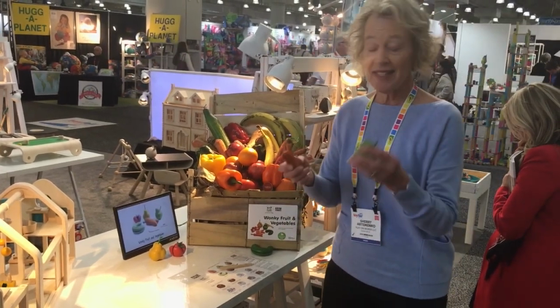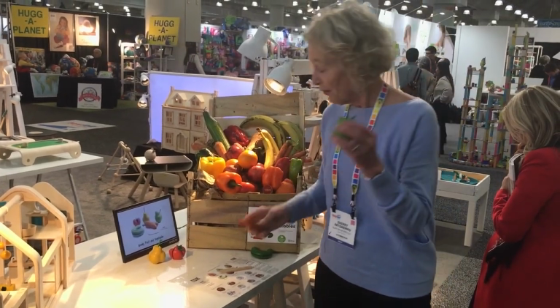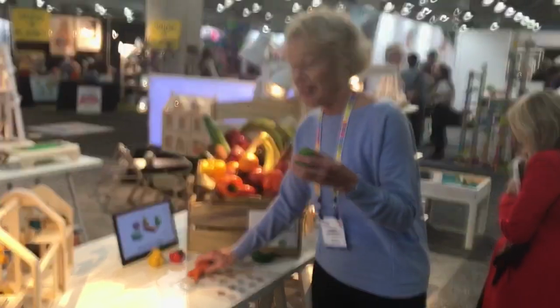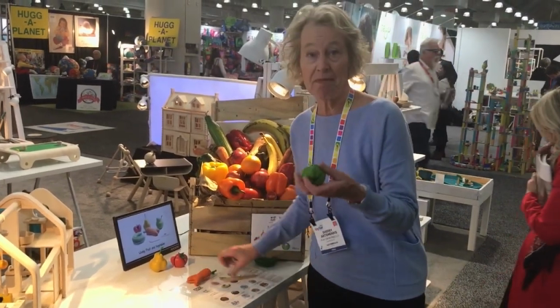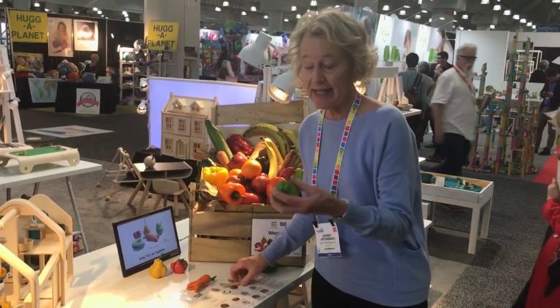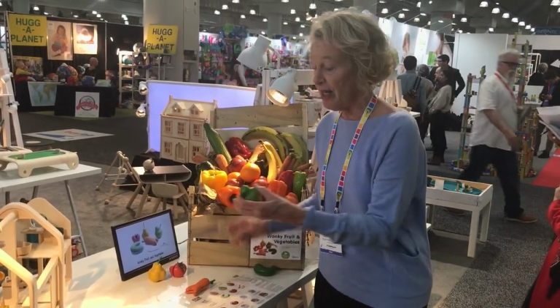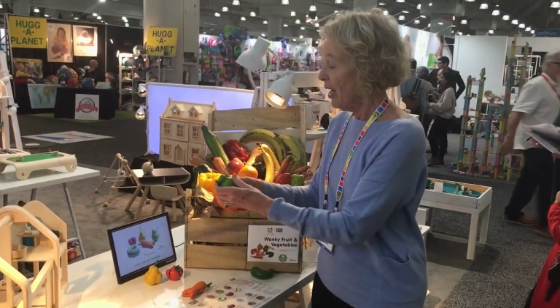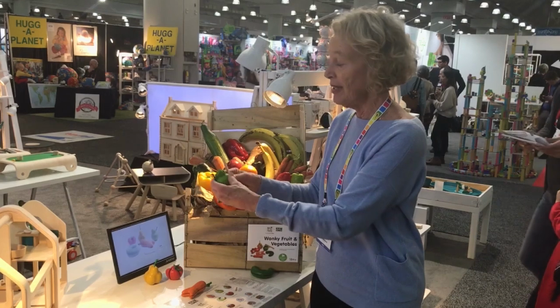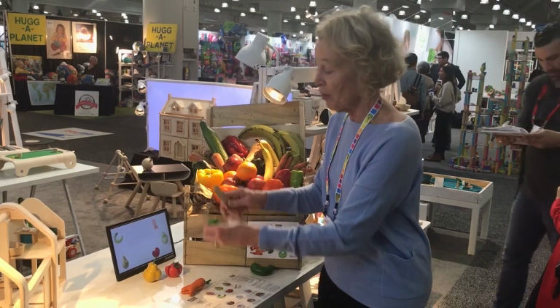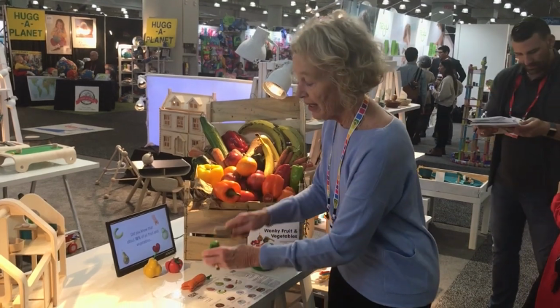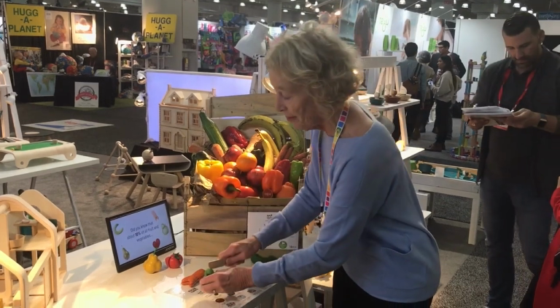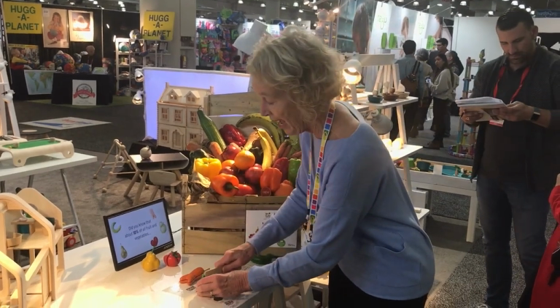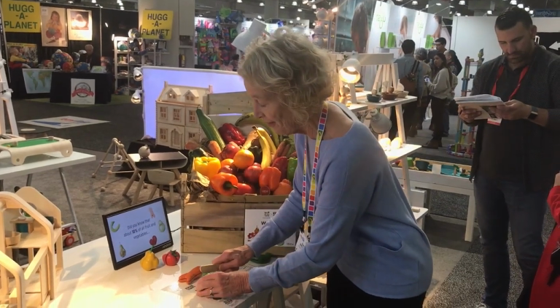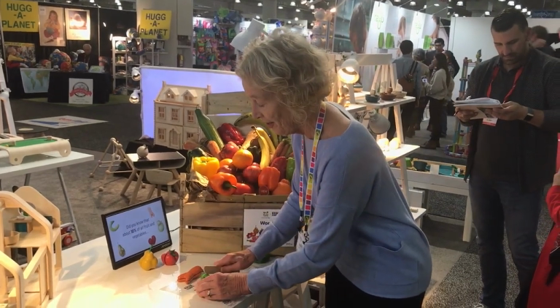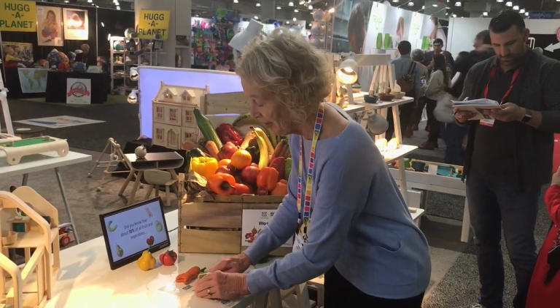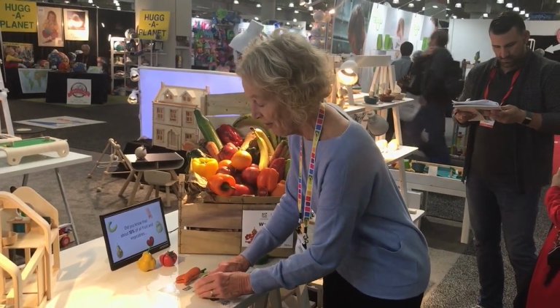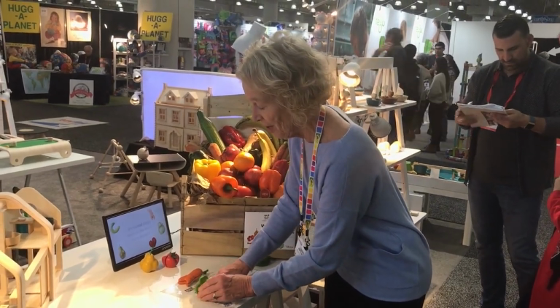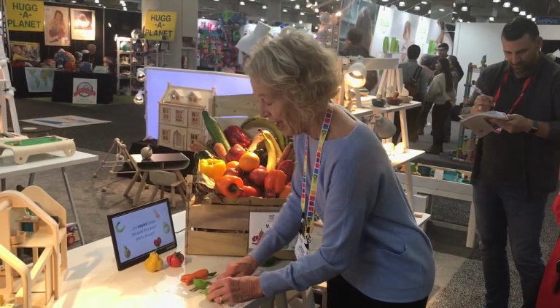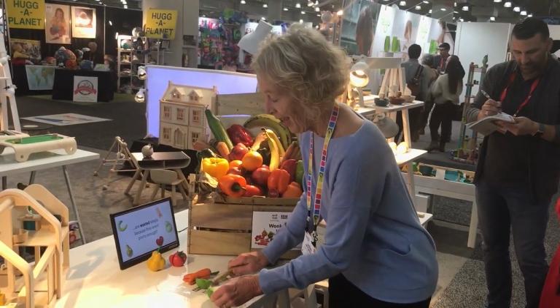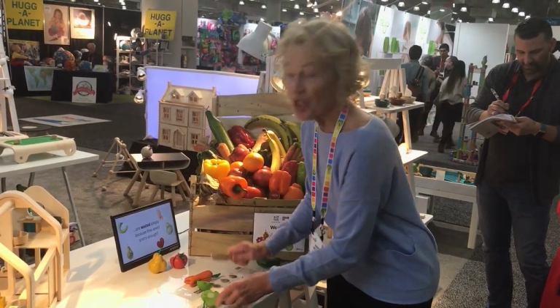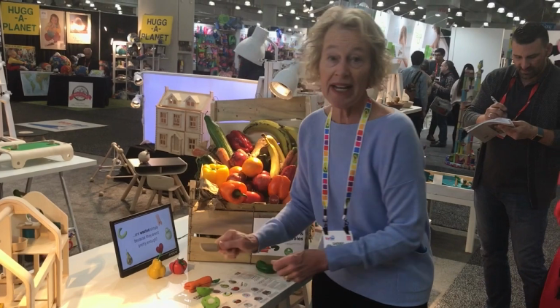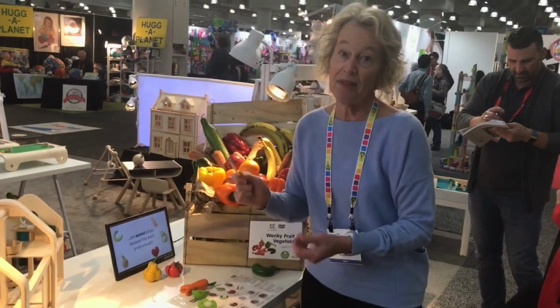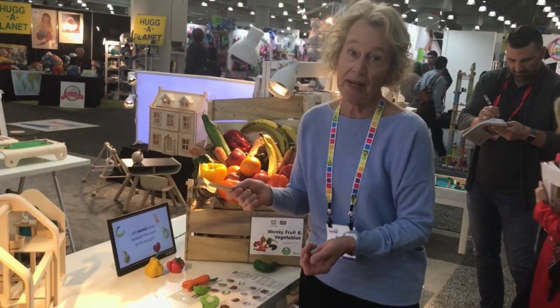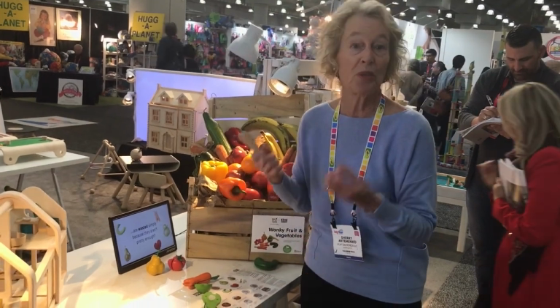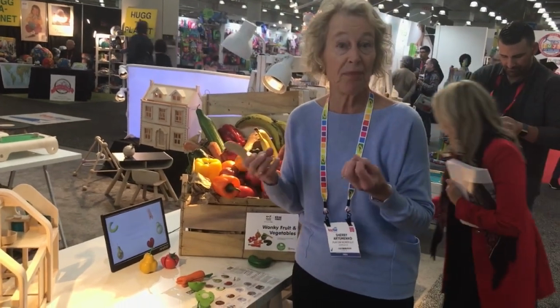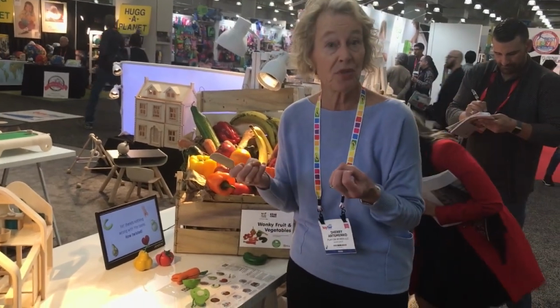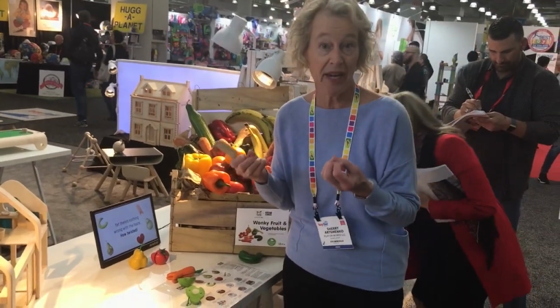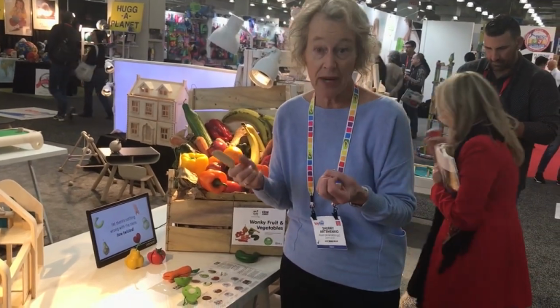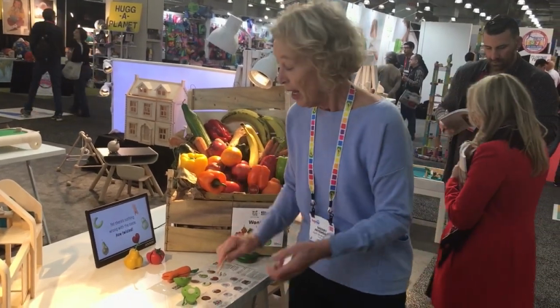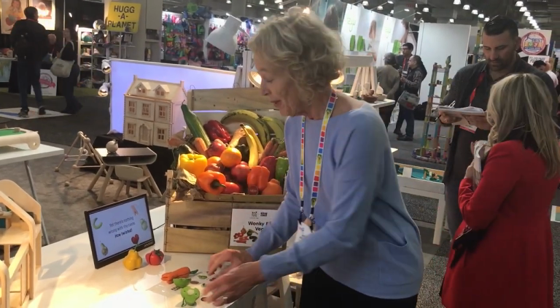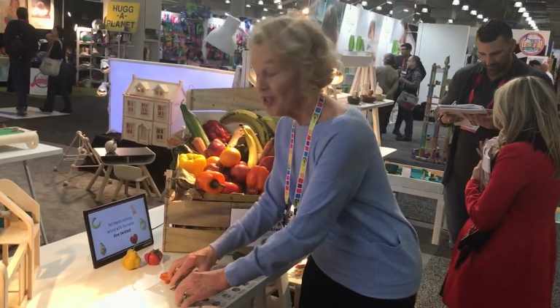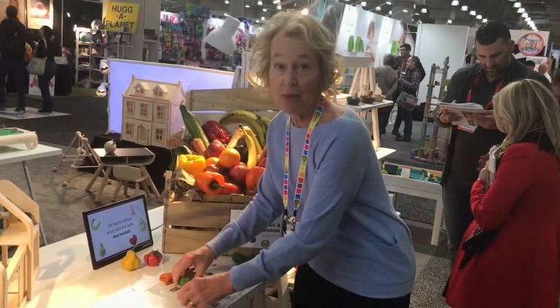They were the first ones to actually make this kind of concept where we can cut them in half. They're held together by Velcro and it's a great activity for fine motor, which is going to build strength for handwriting but also language.